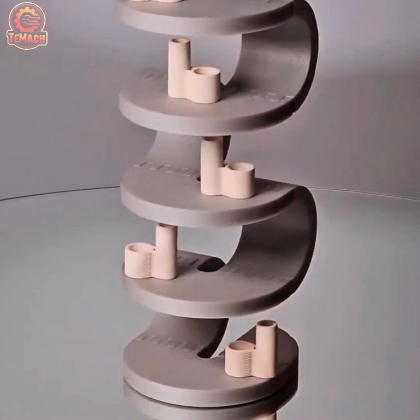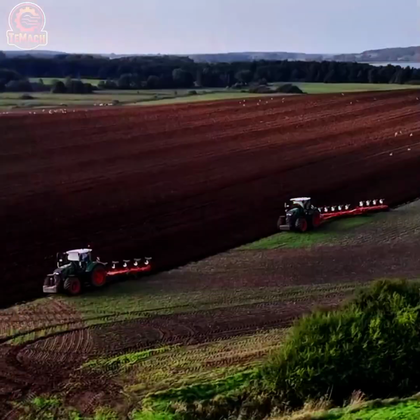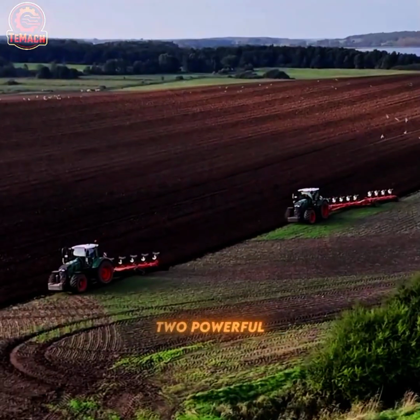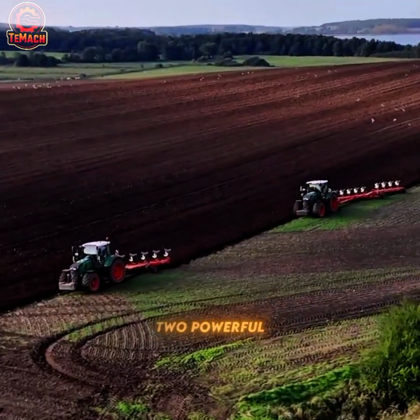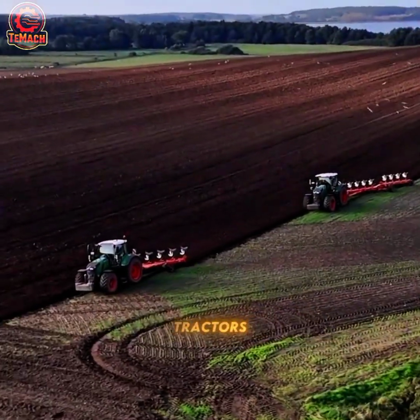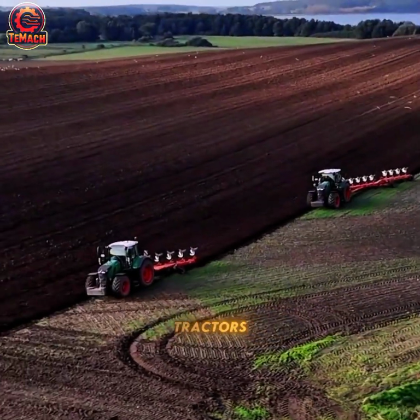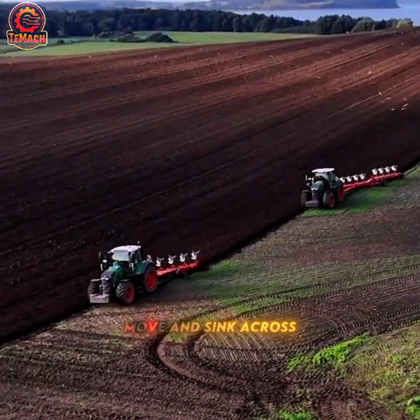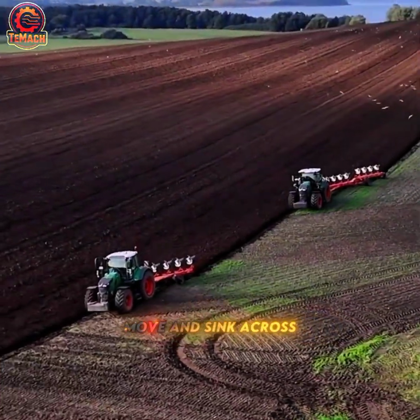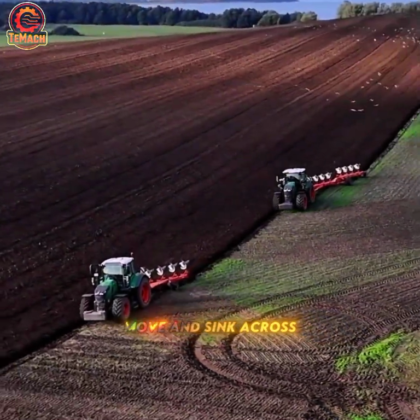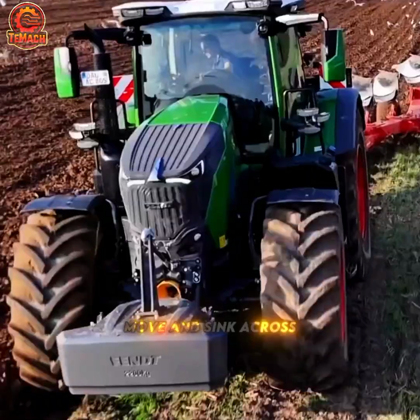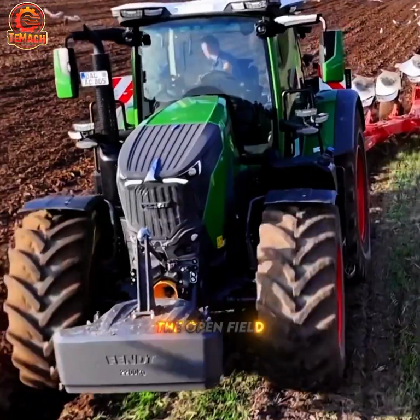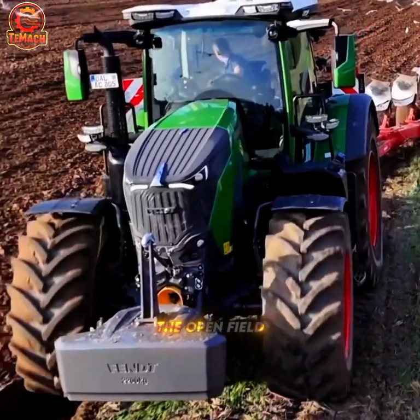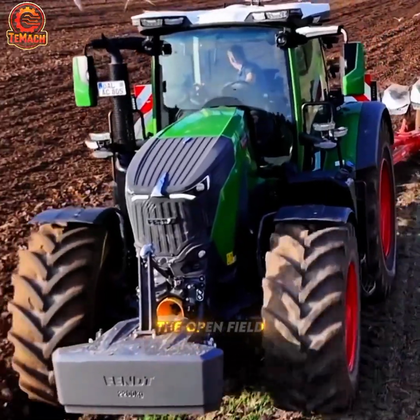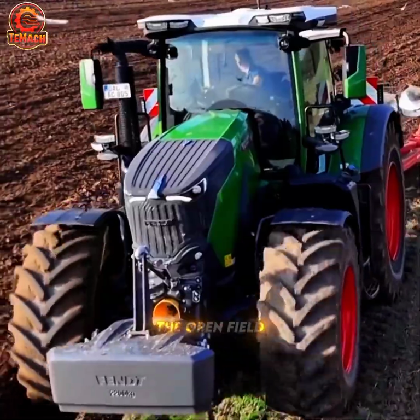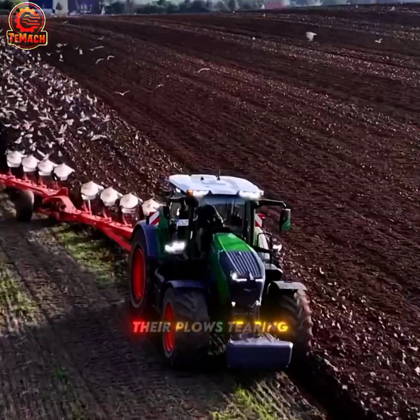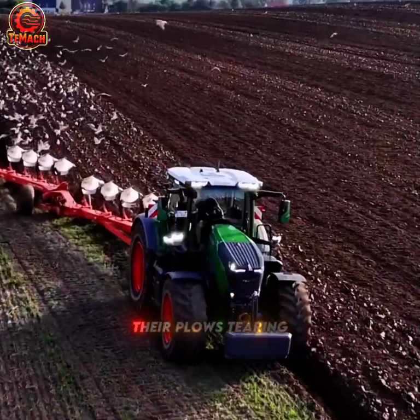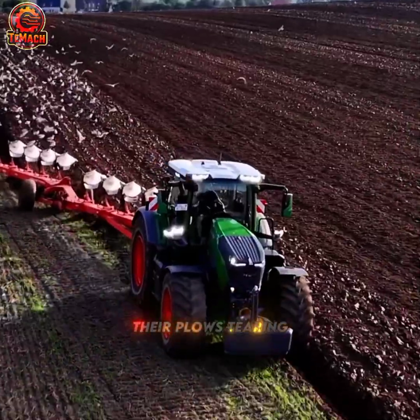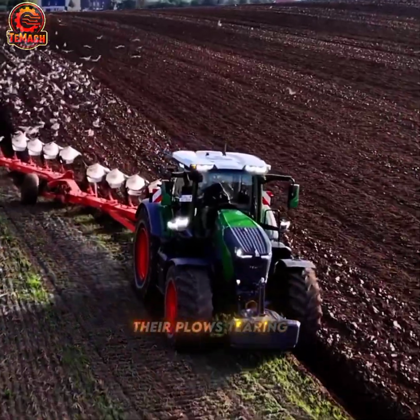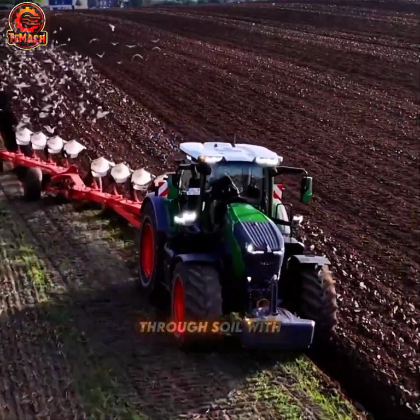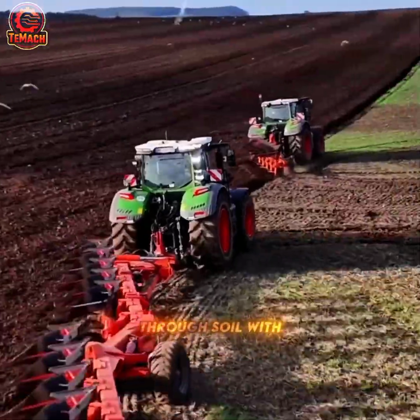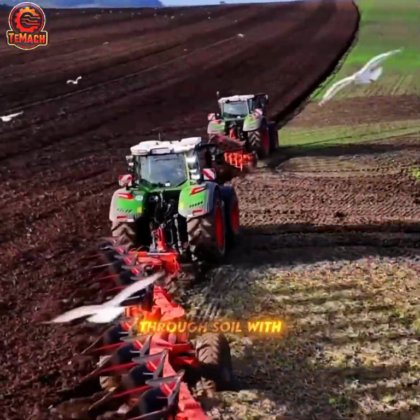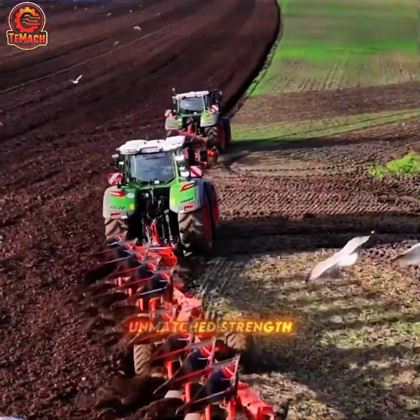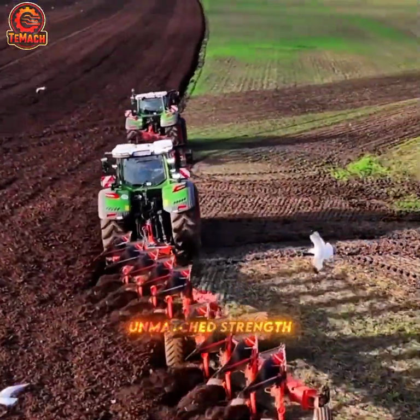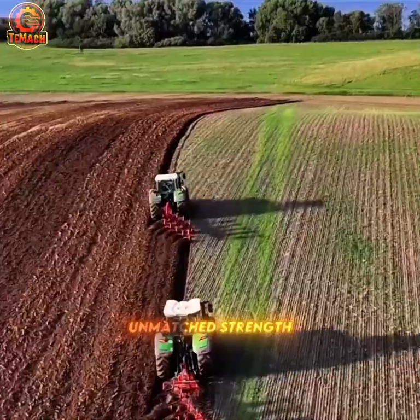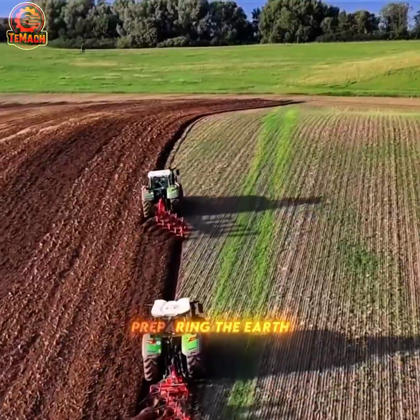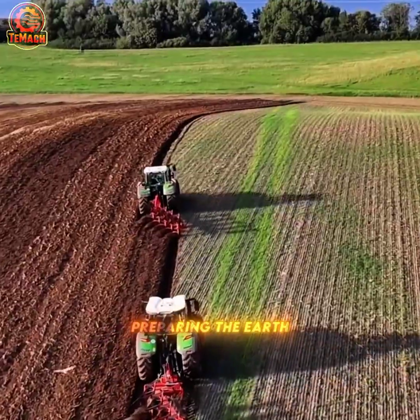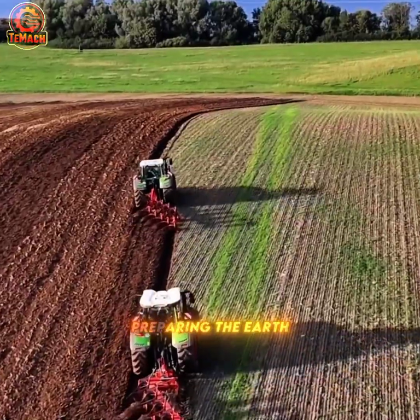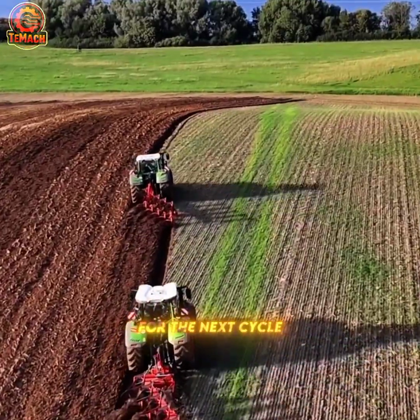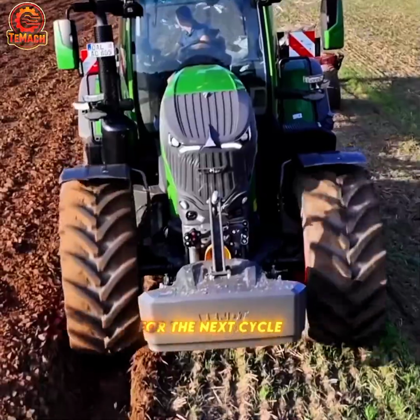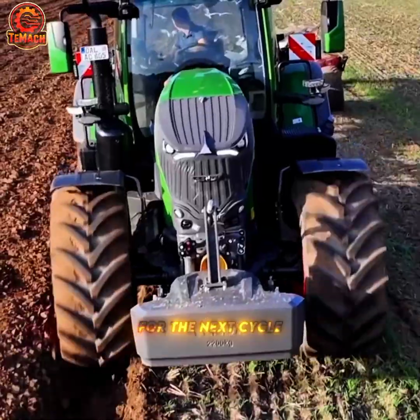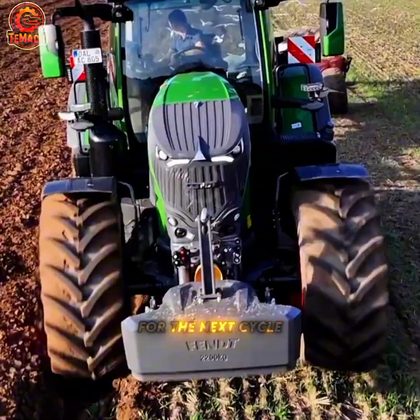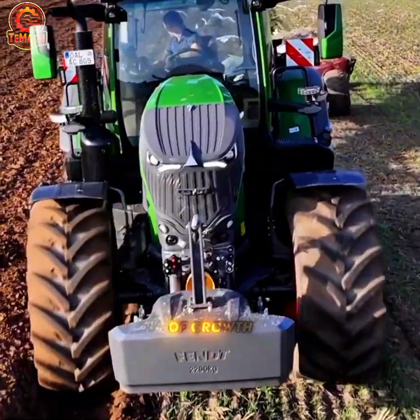Two powerful tractors move across the open field, their plows tearing through soil with unmatched strength, preparing the earth for the next cycle of growth.